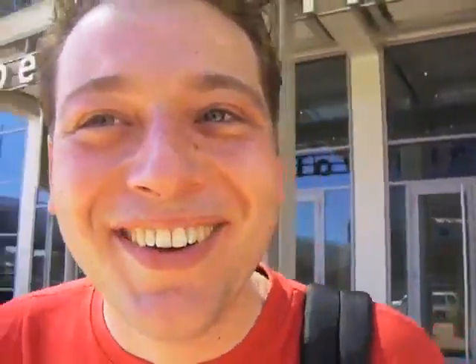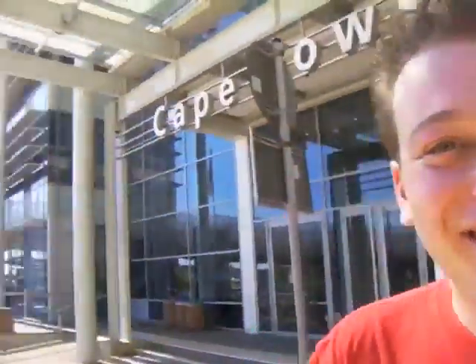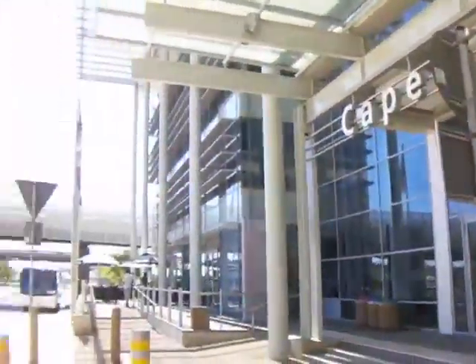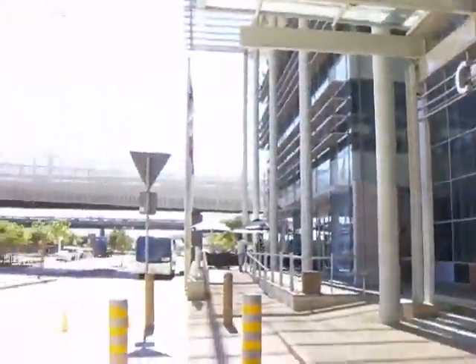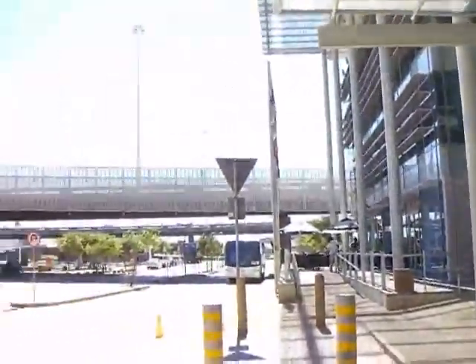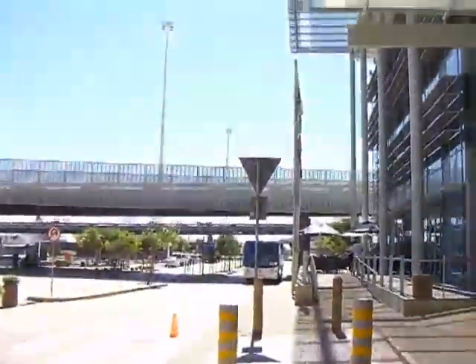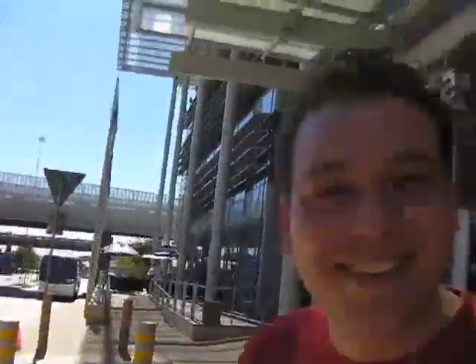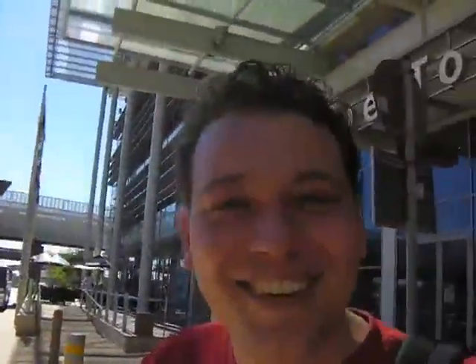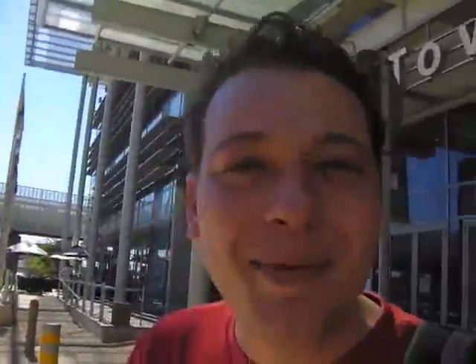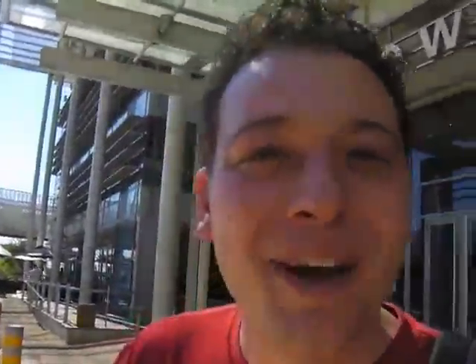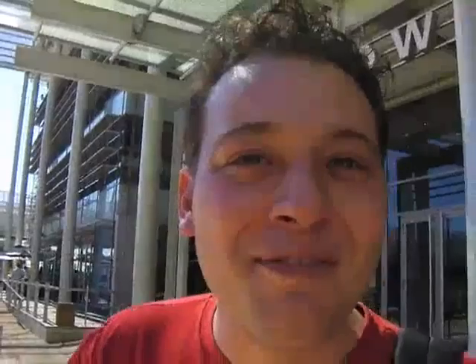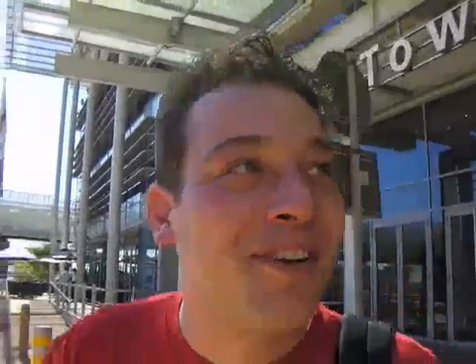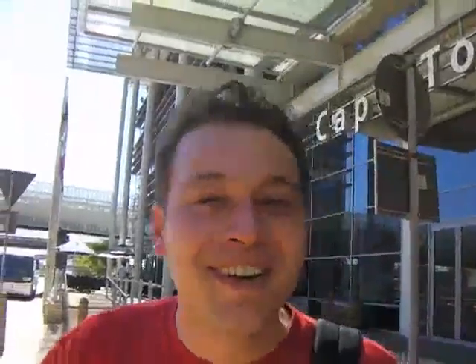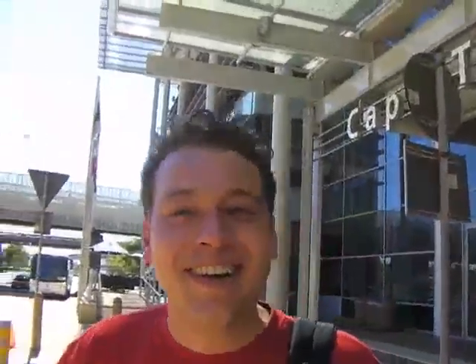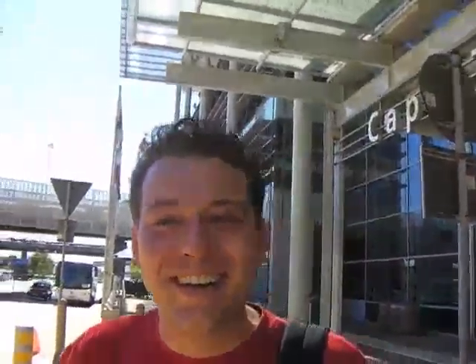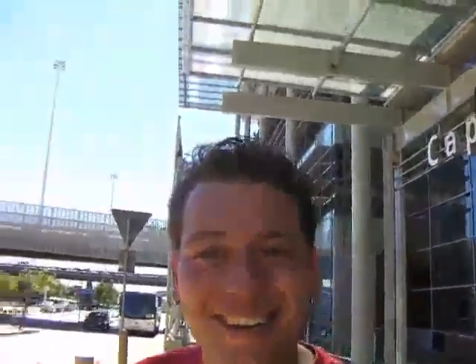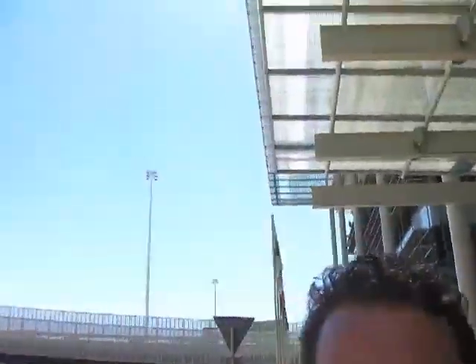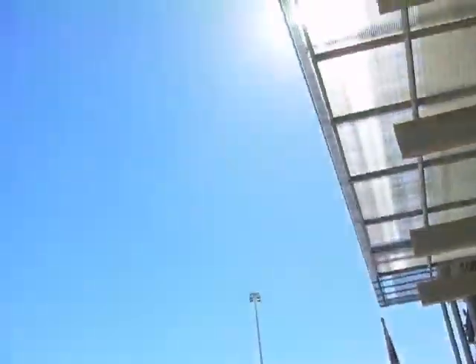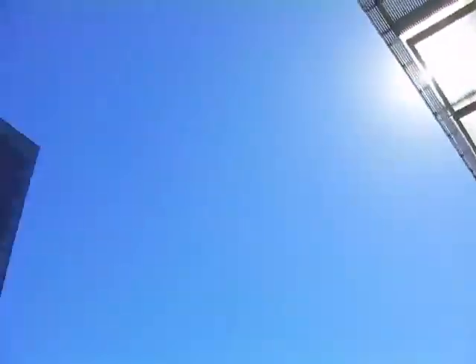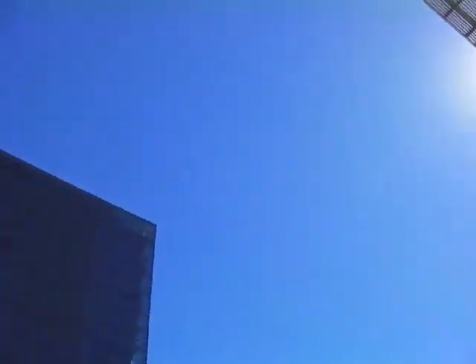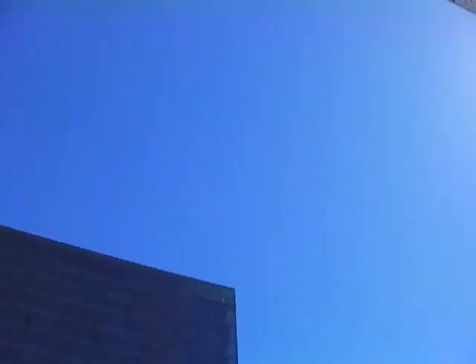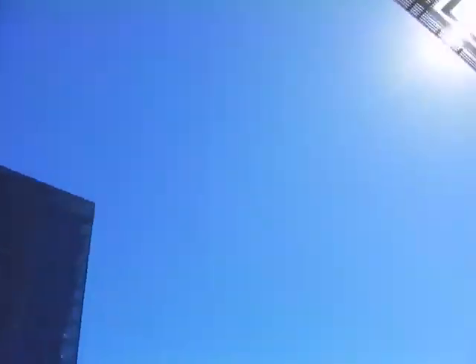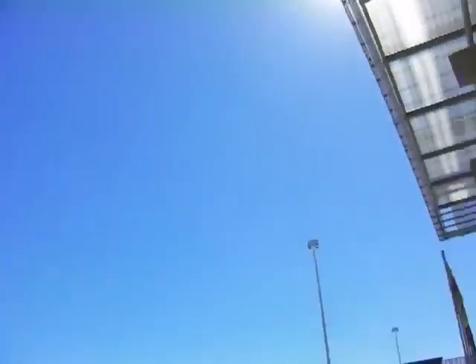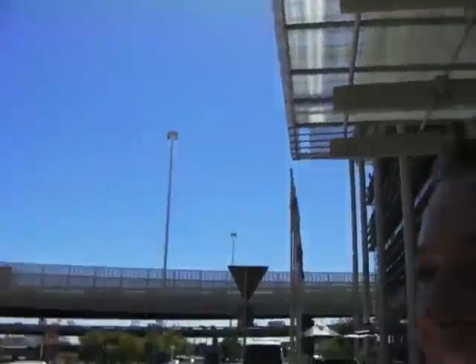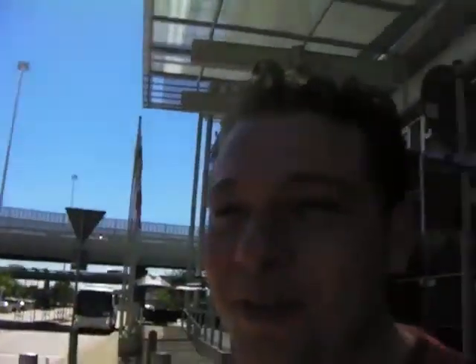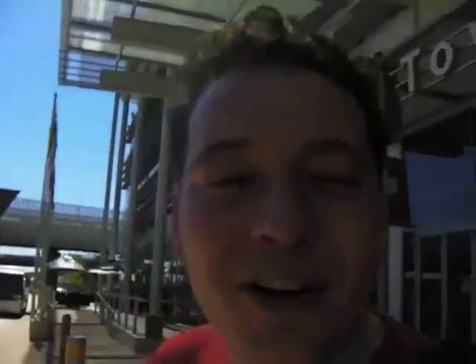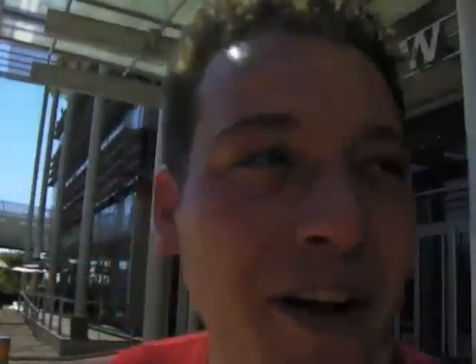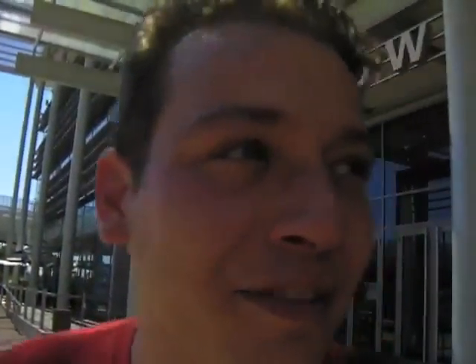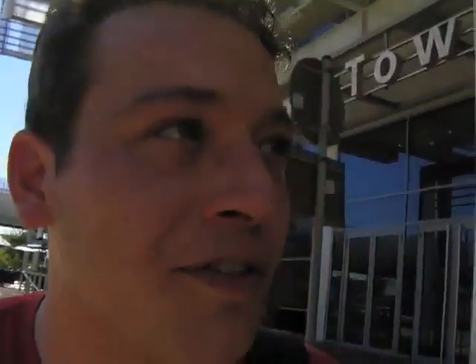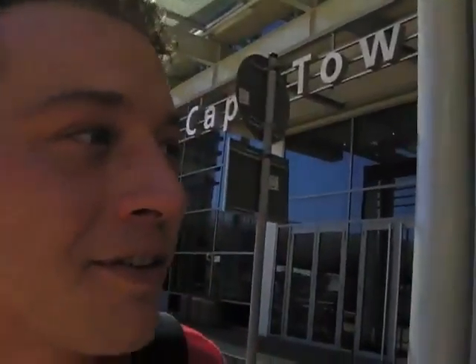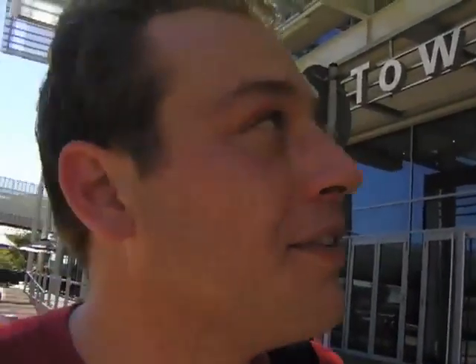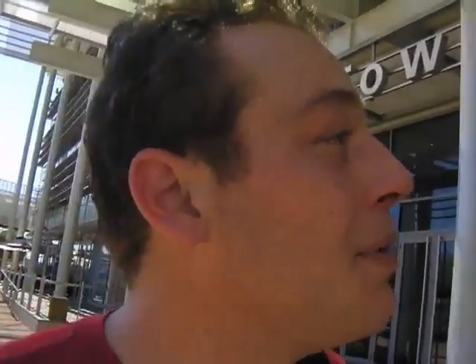So here we are. Cape Town, 2011, March. It's a beautiful day, isn't it? It's very hot, actually, for other people.